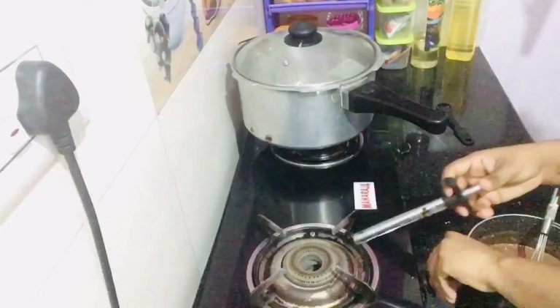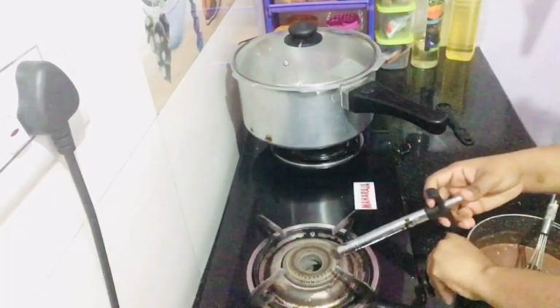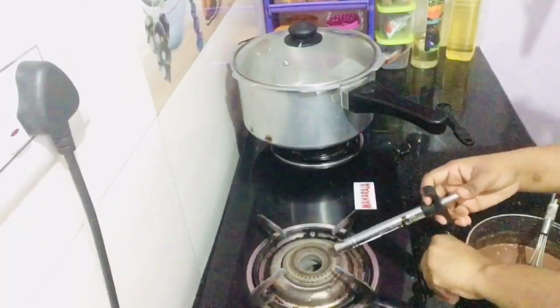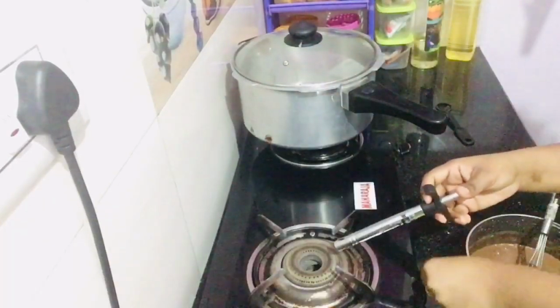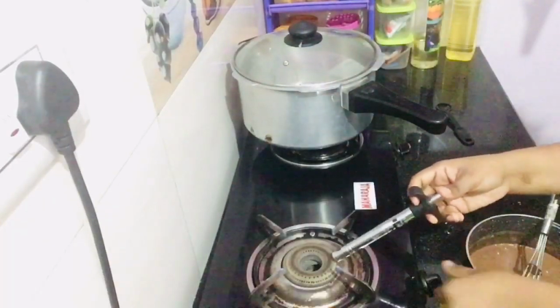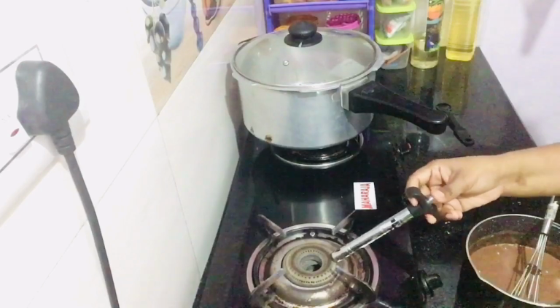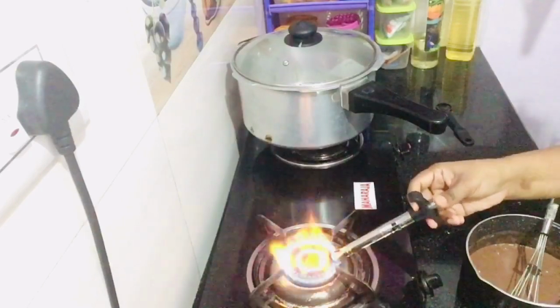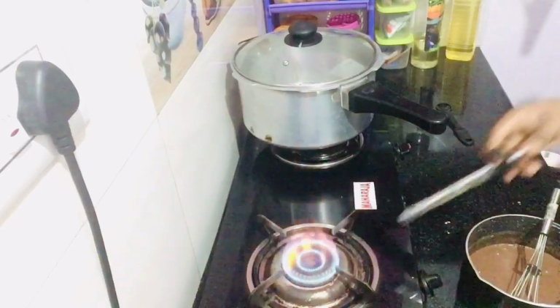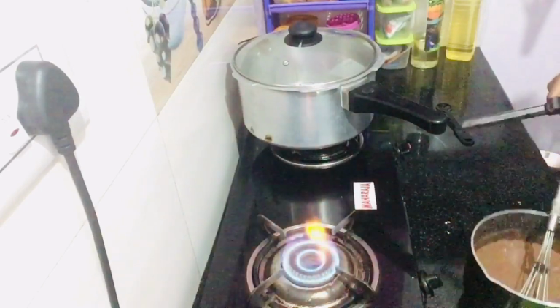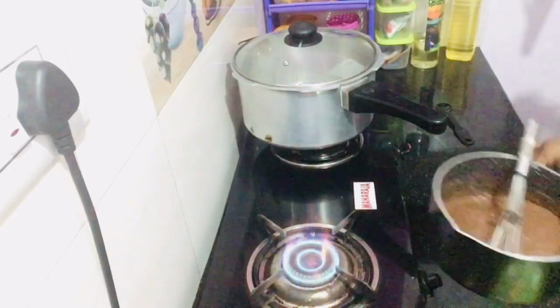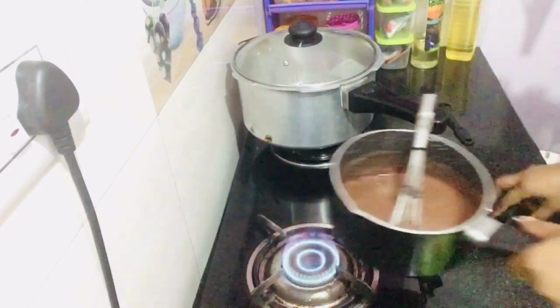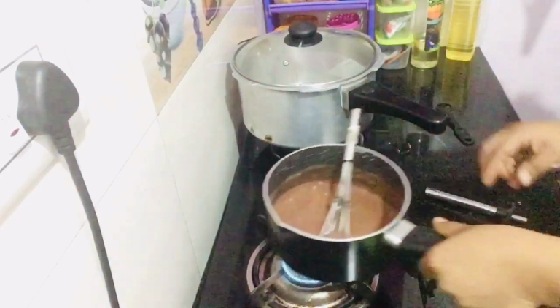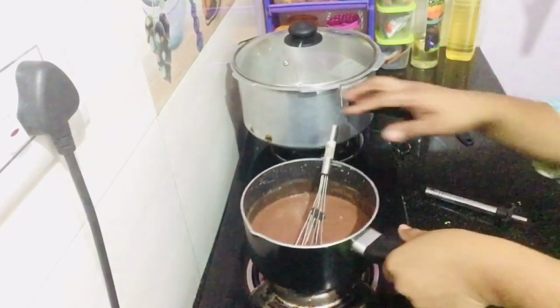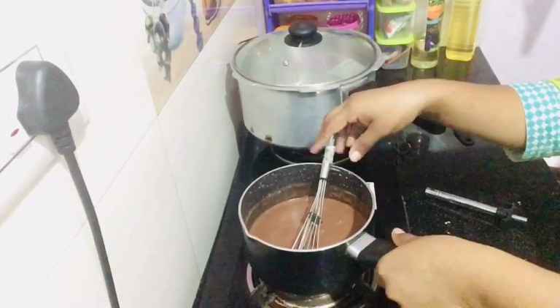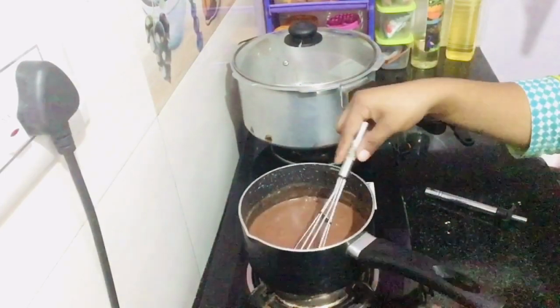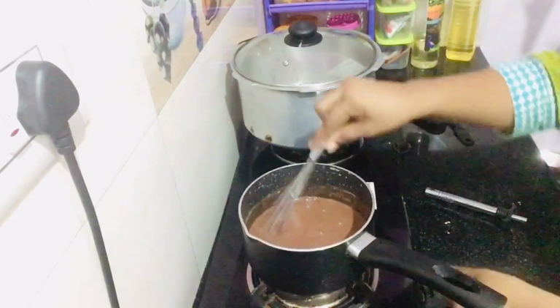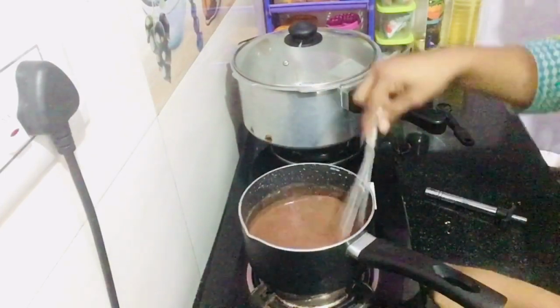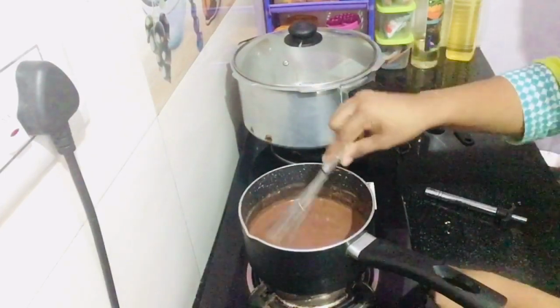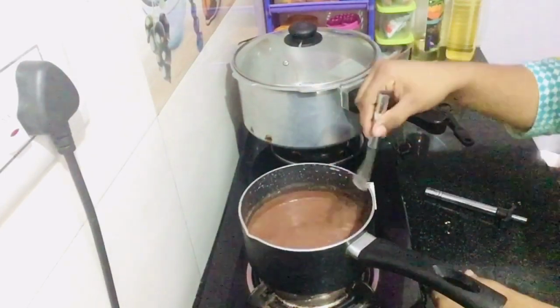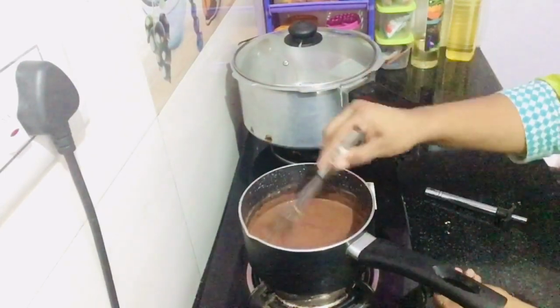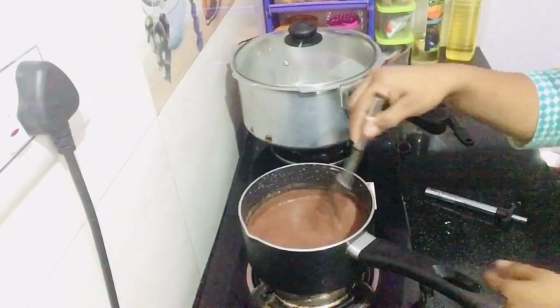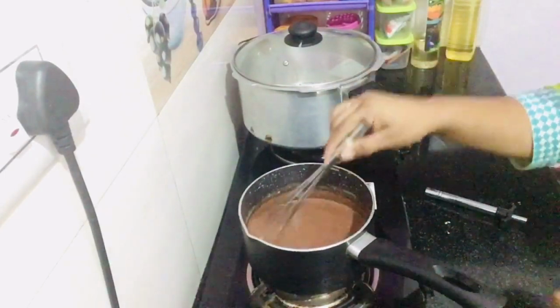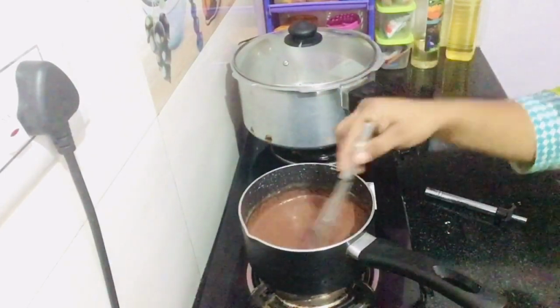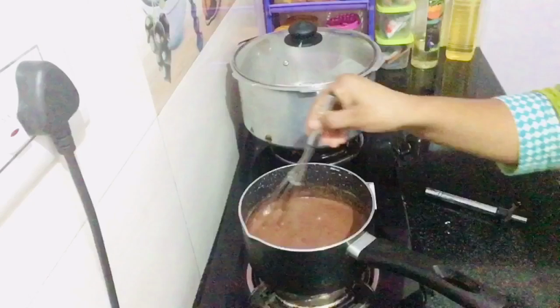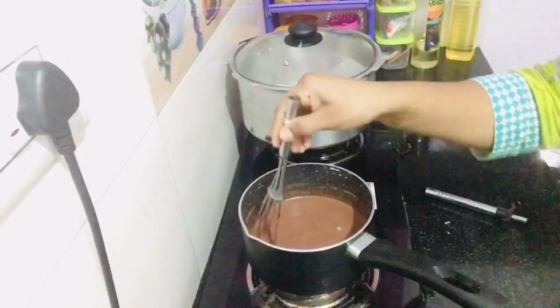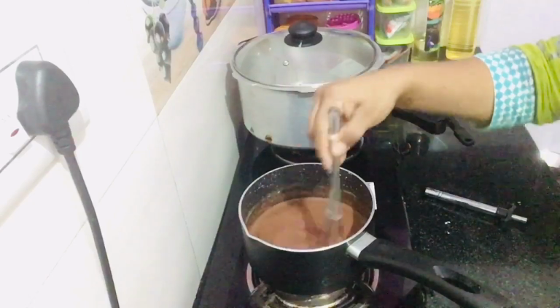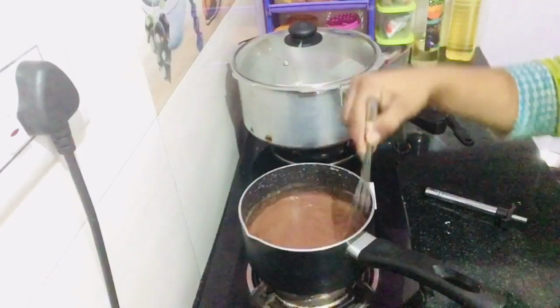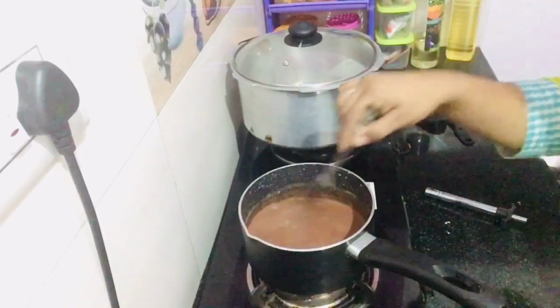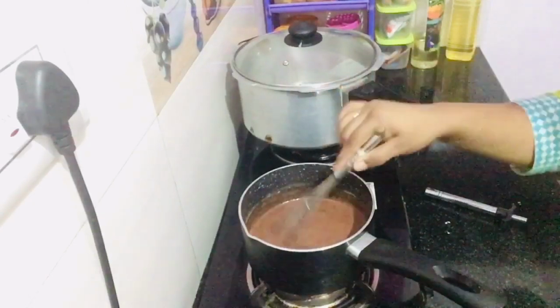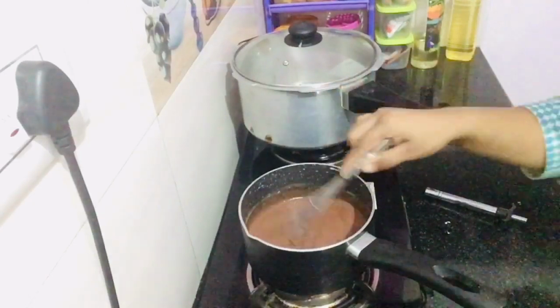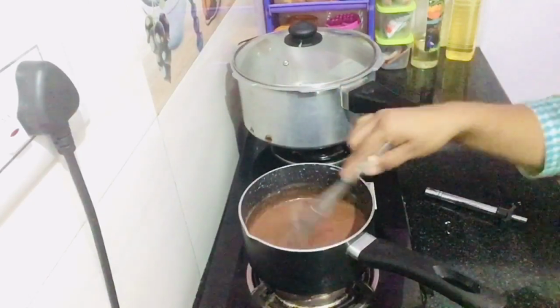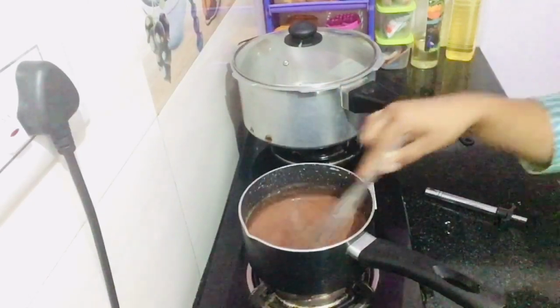Now mix the sauce and pour it into a cup. We will mix it in the middle of the pan. Then we will mix it on the low flame.